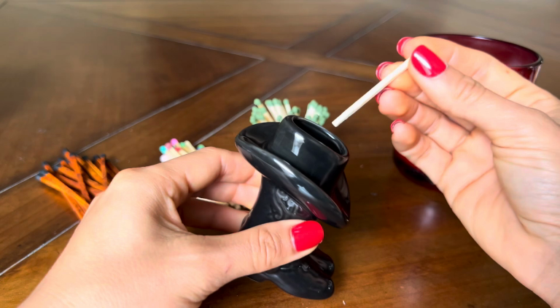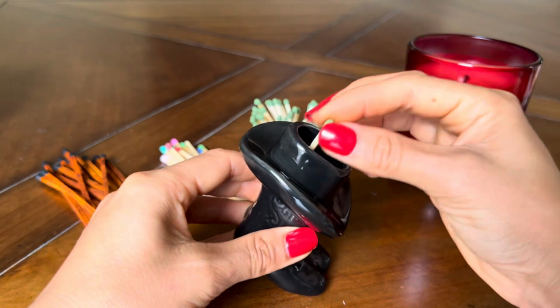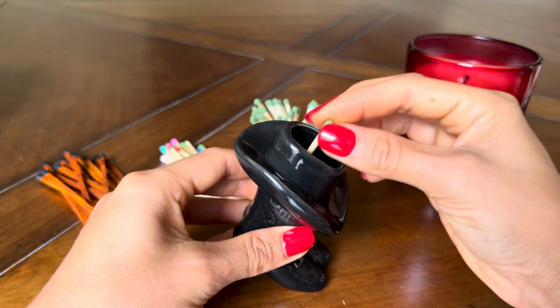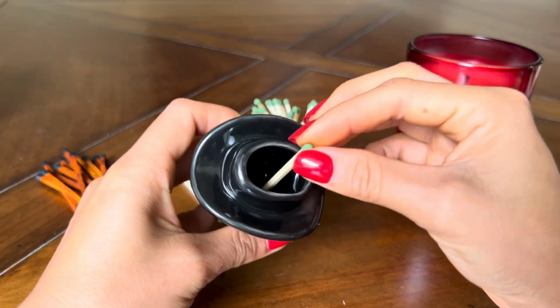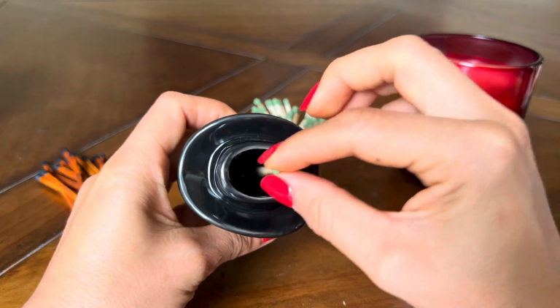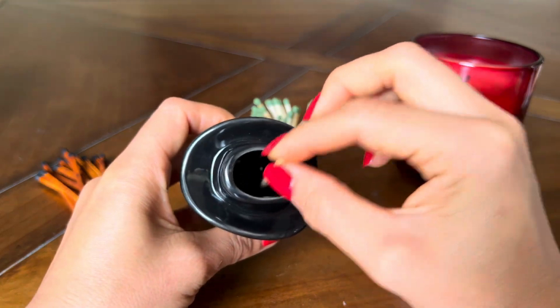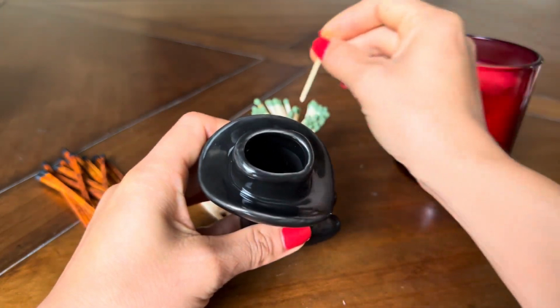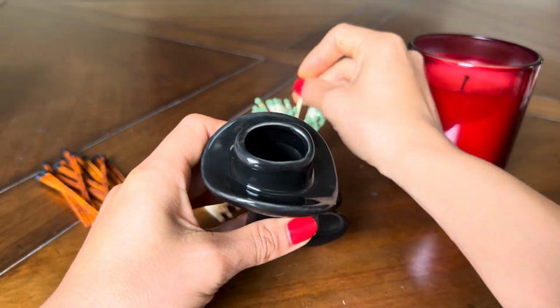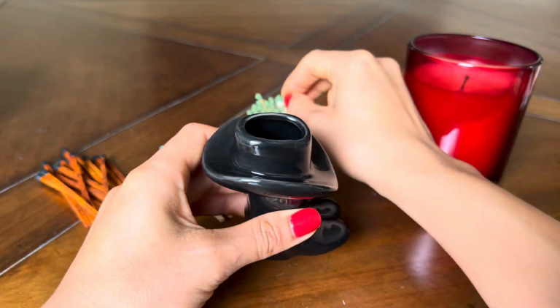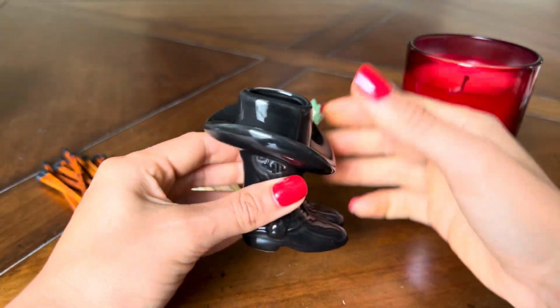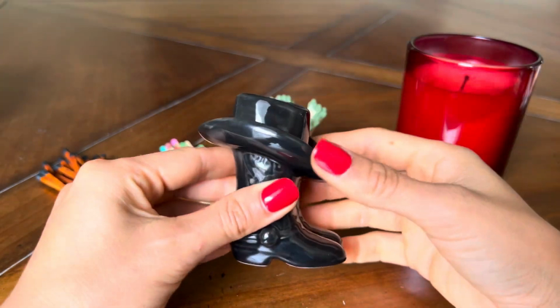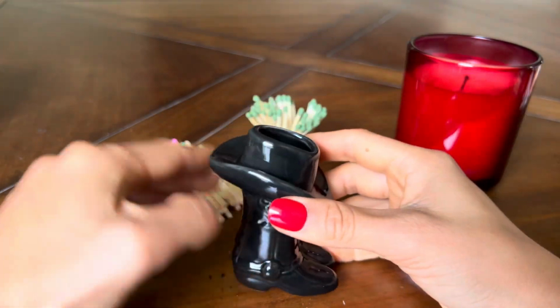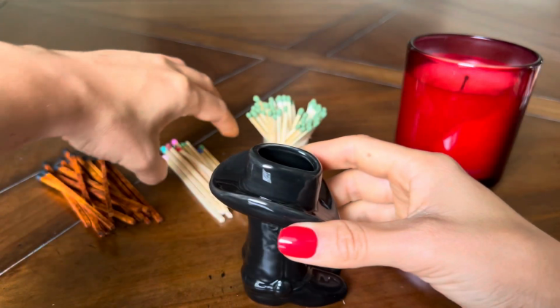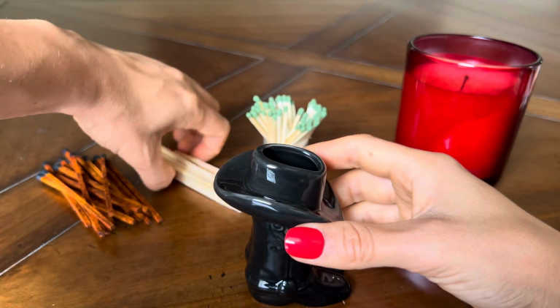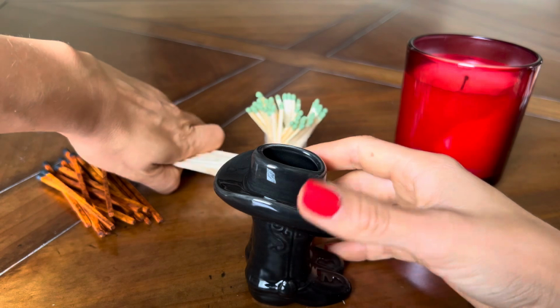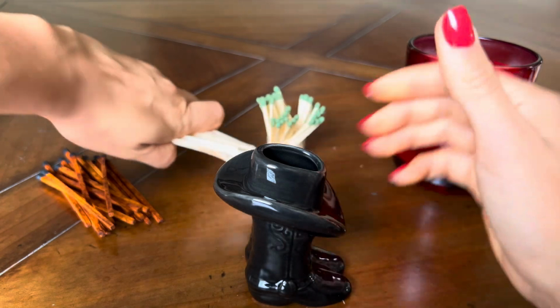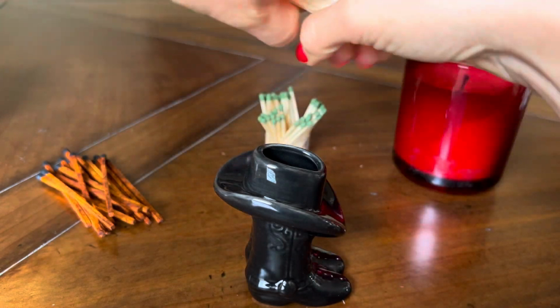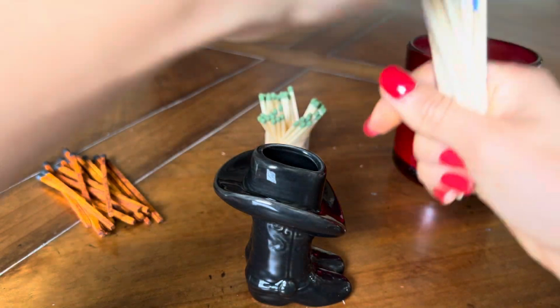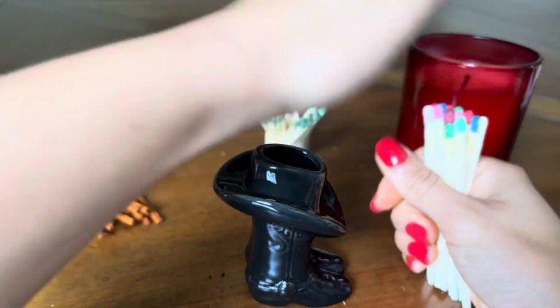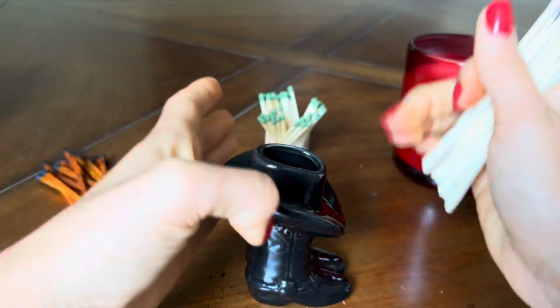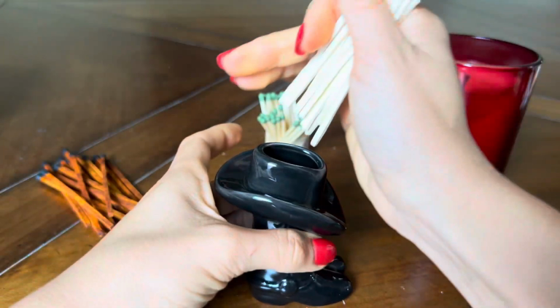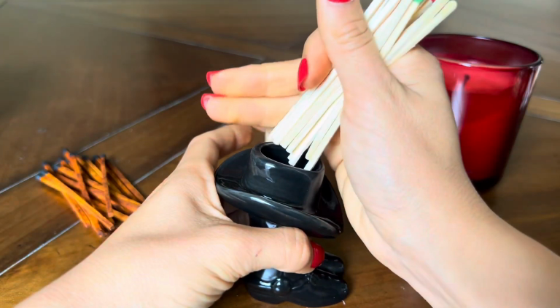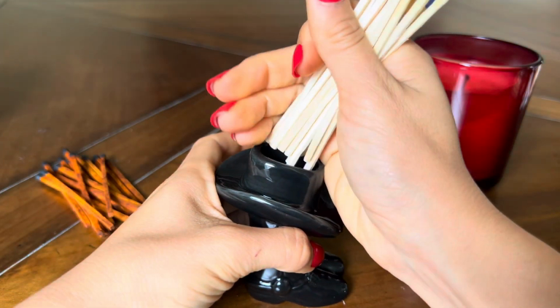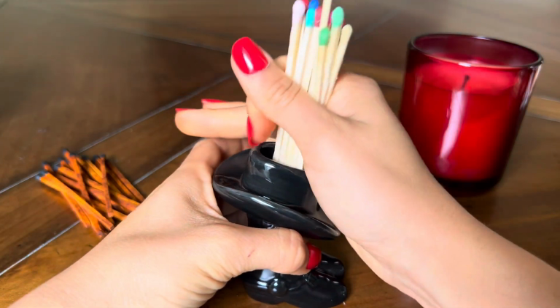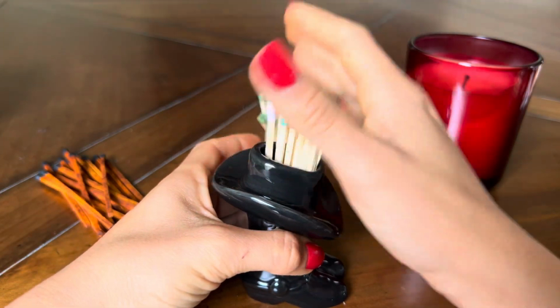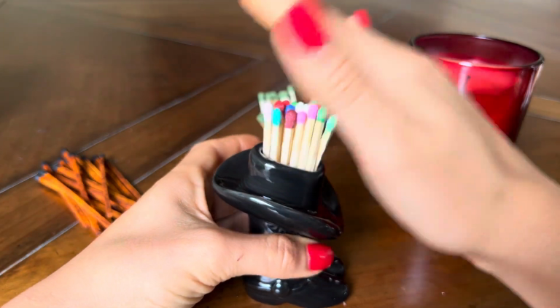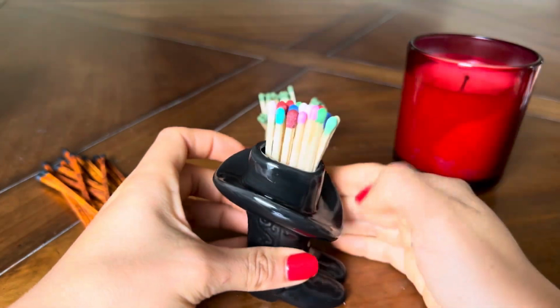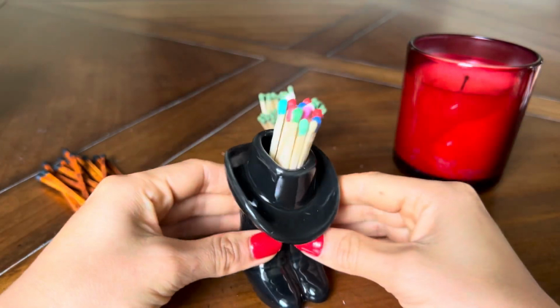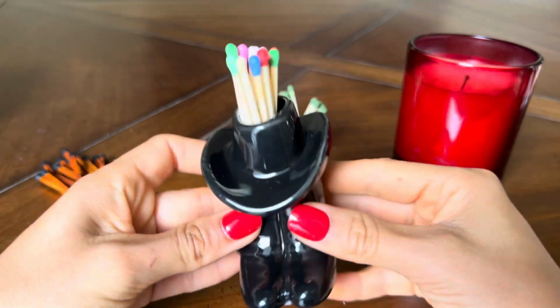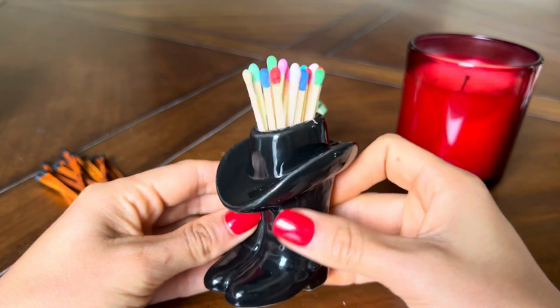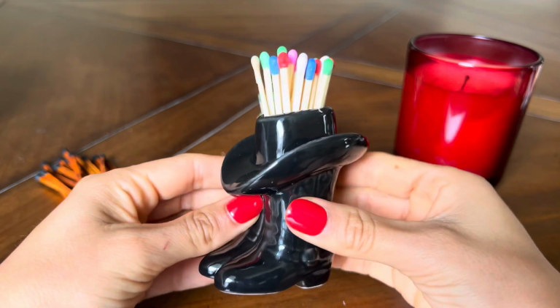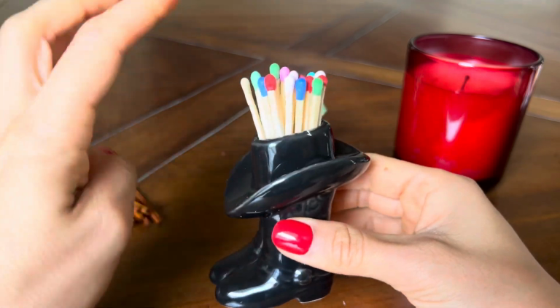For this matchstick holder, you don't want to put matches on it that are like two inches because they won't fit as well. This one is definitely meant to have matchsticks that are like four inches.